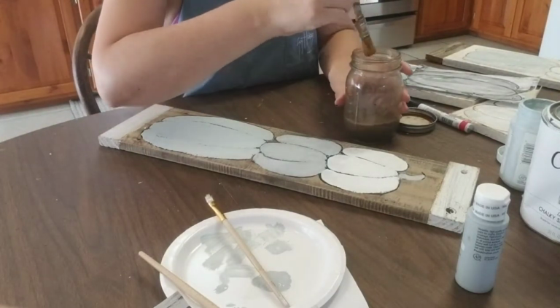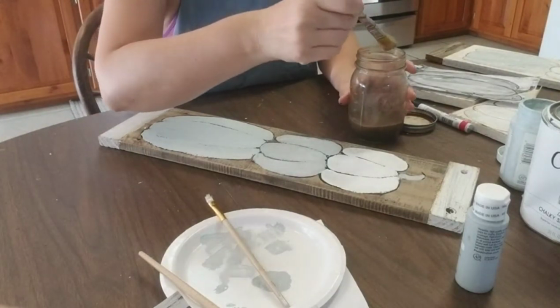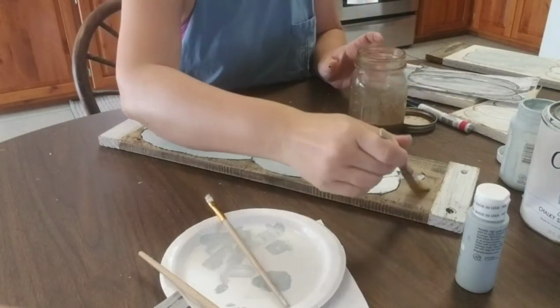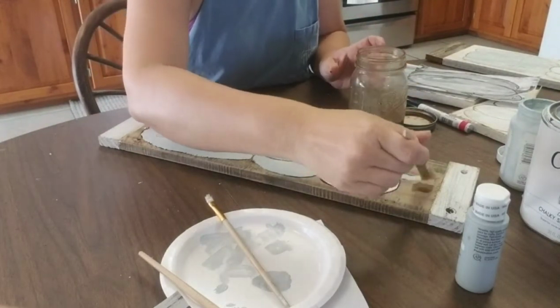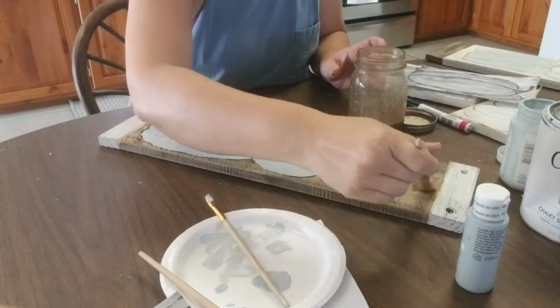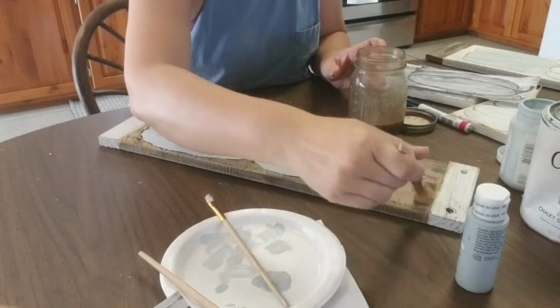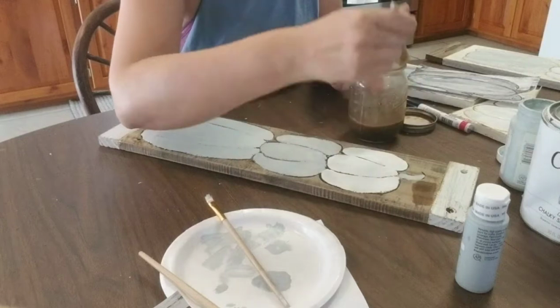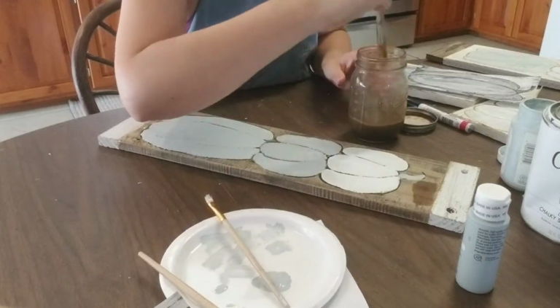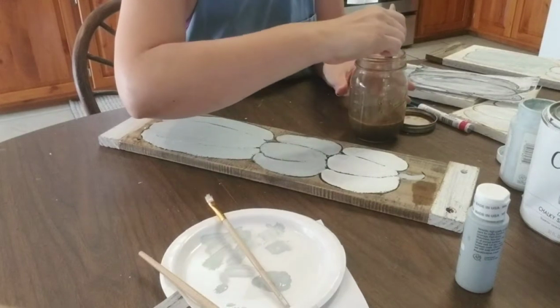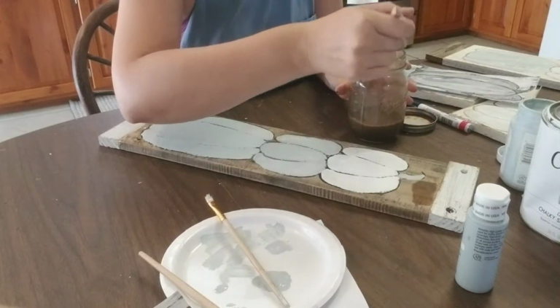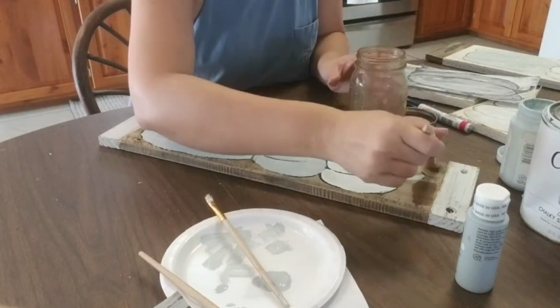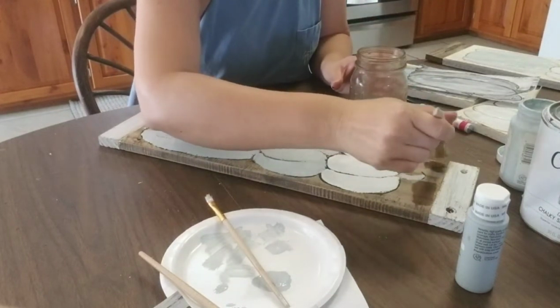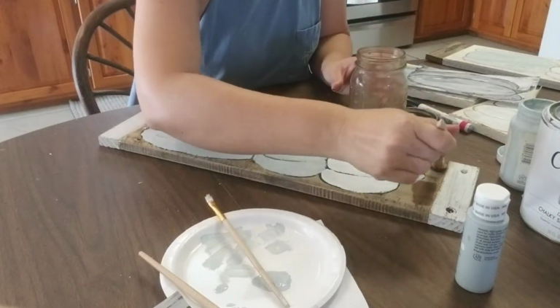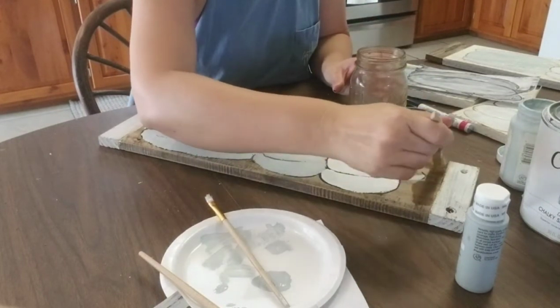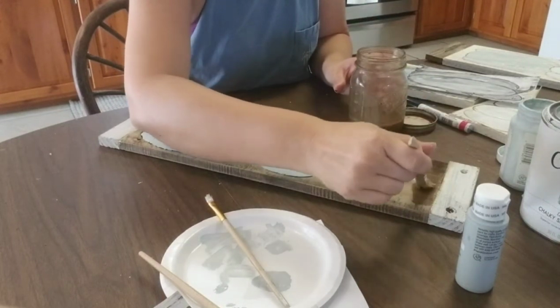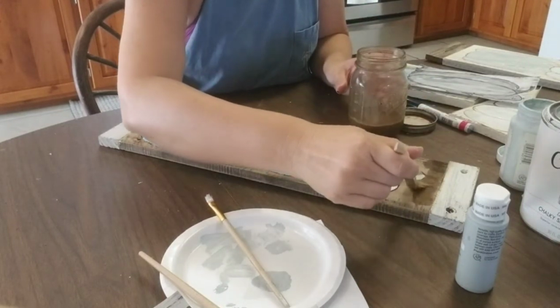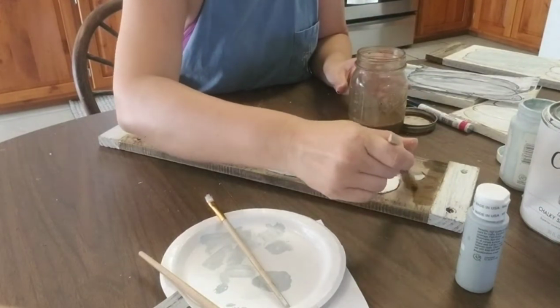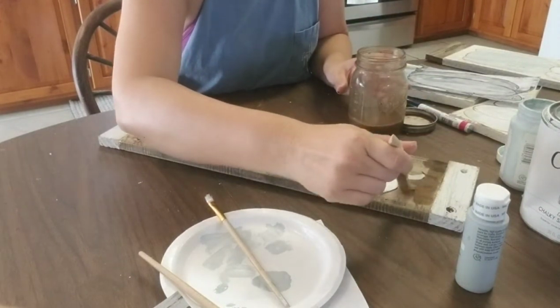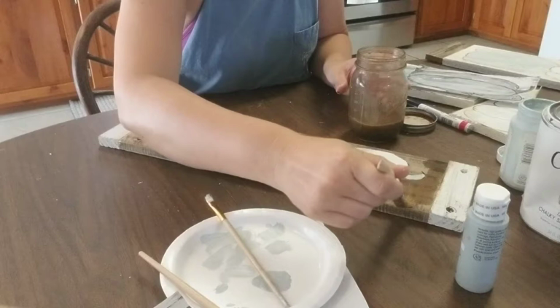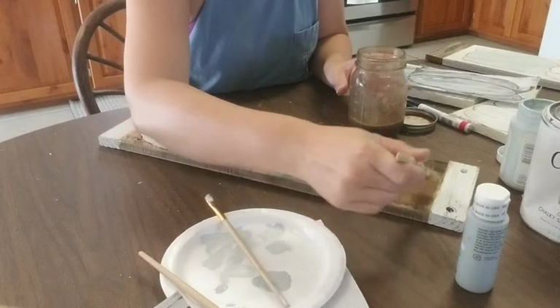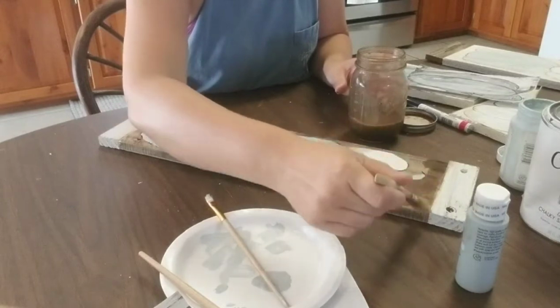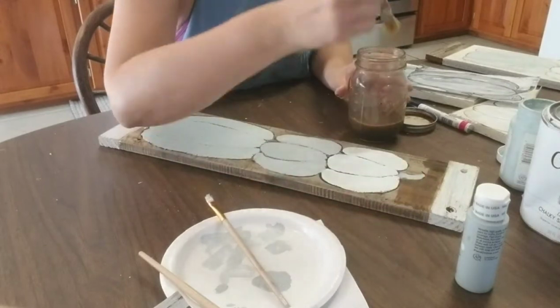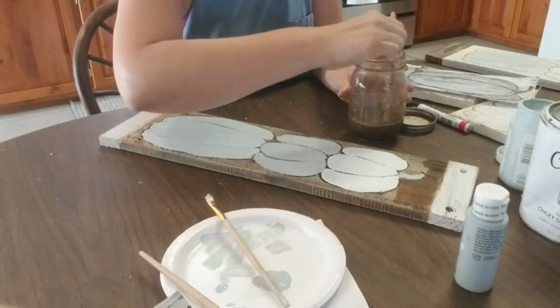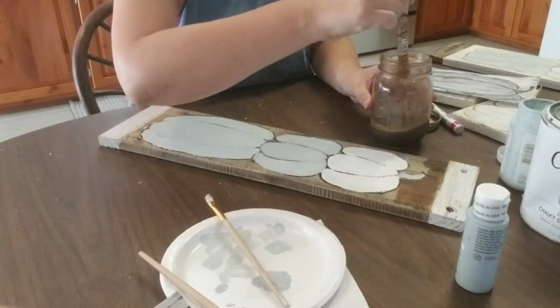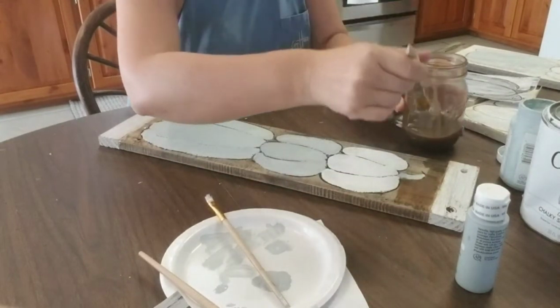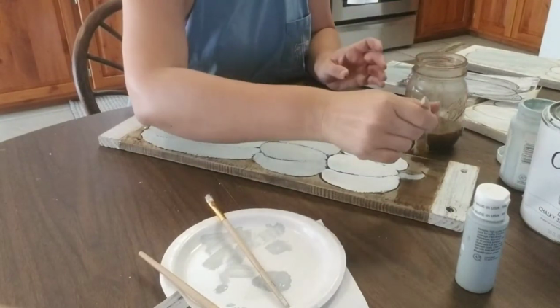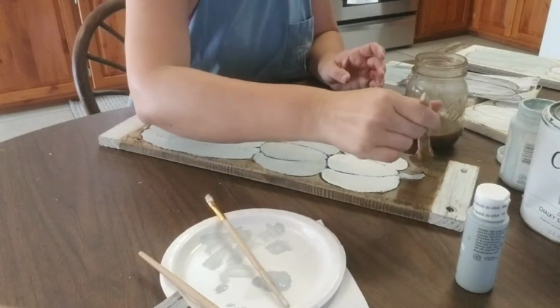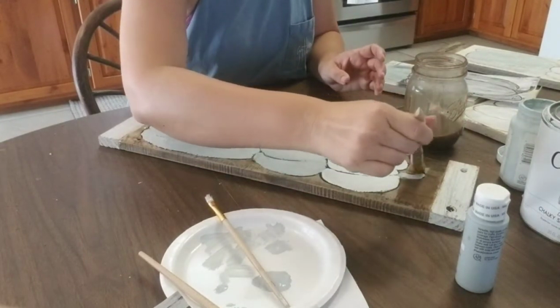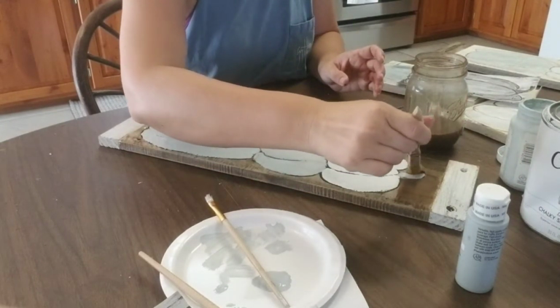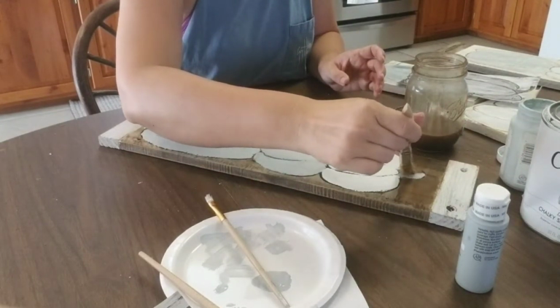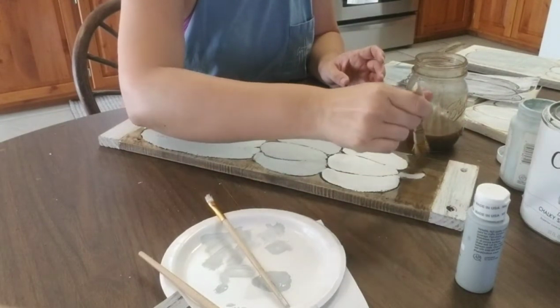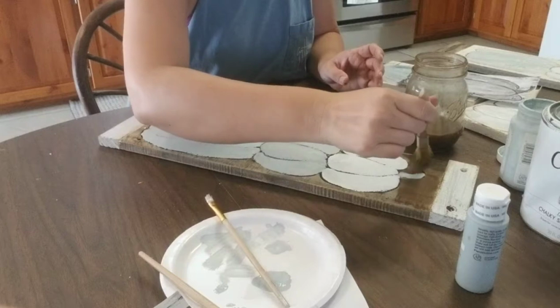I'm just going to dip my brush in and go over the wood parts to begin with, and it's just going to darken it and make it look a little more aged.